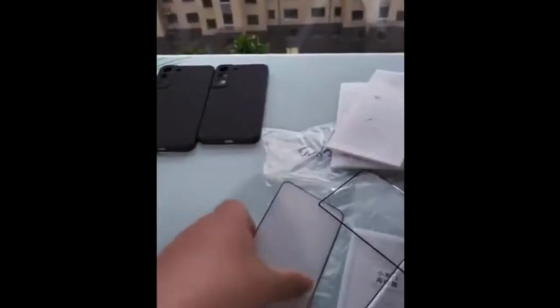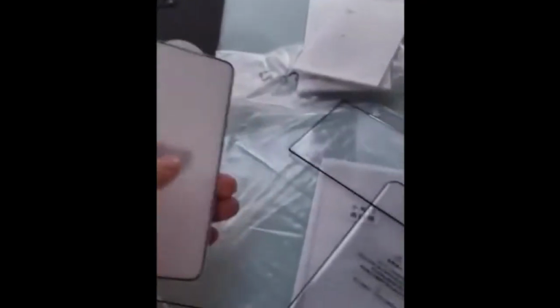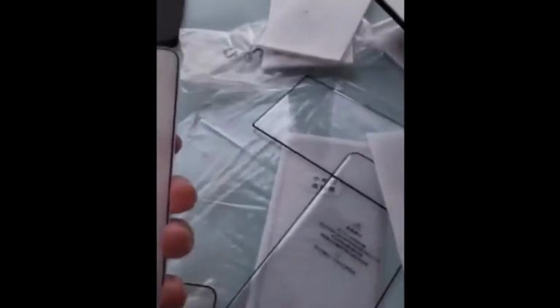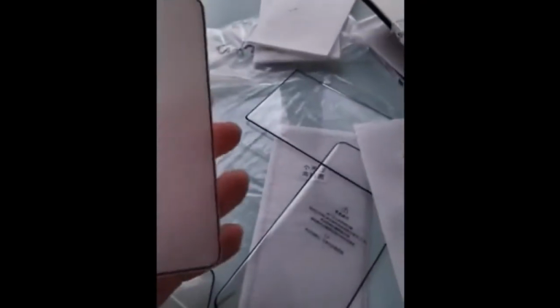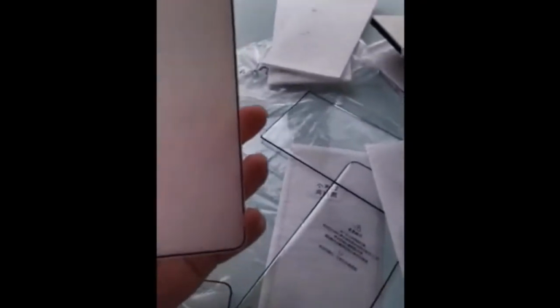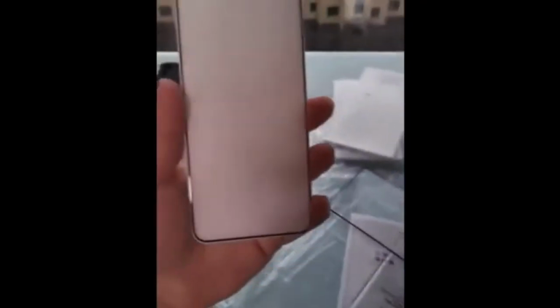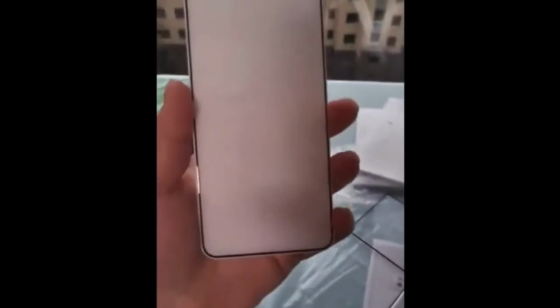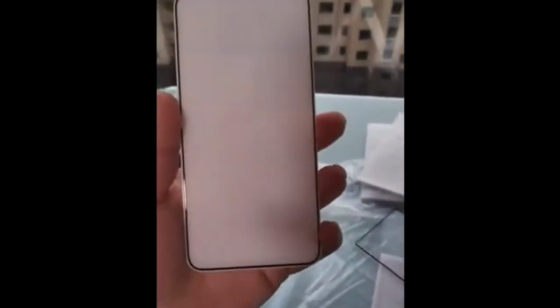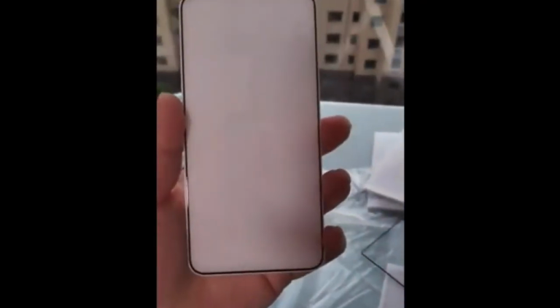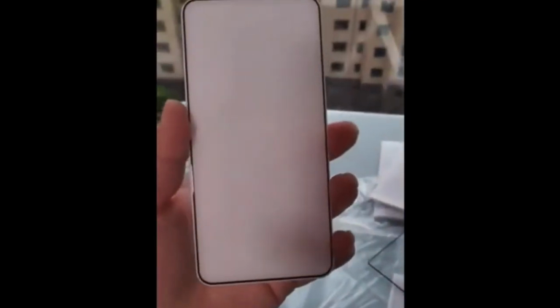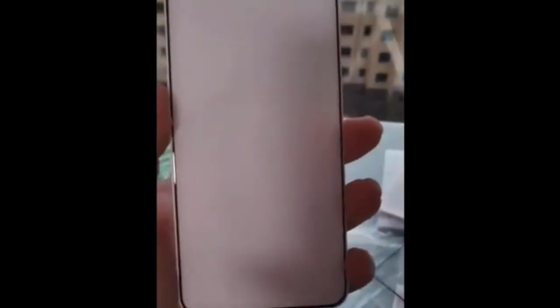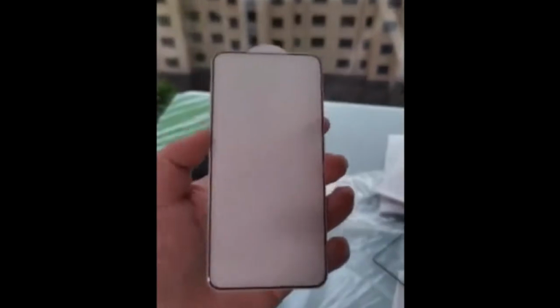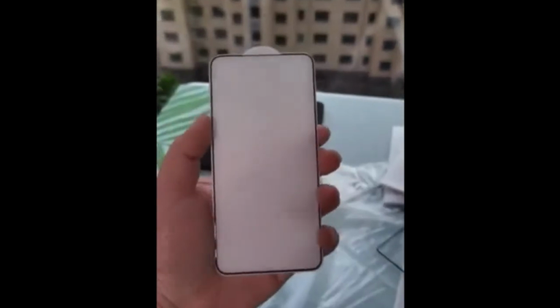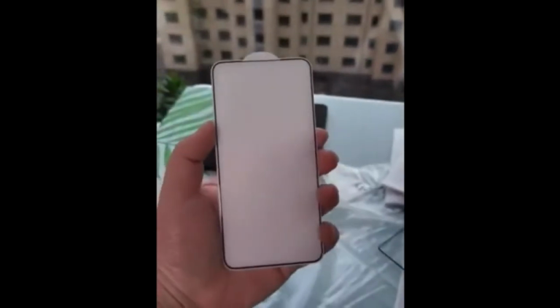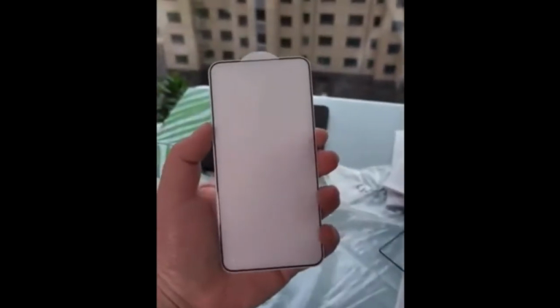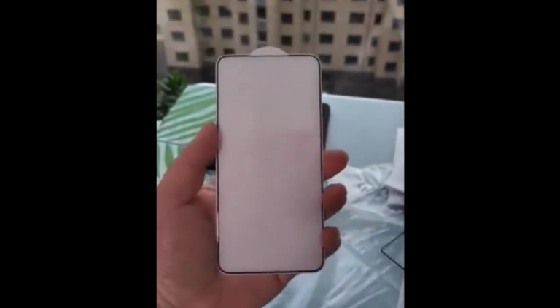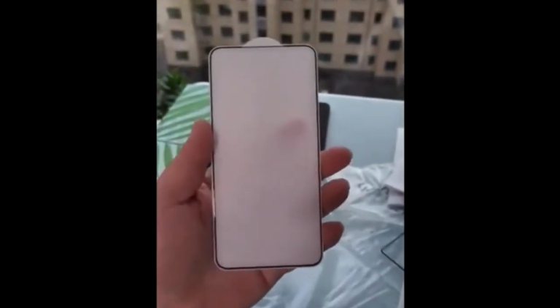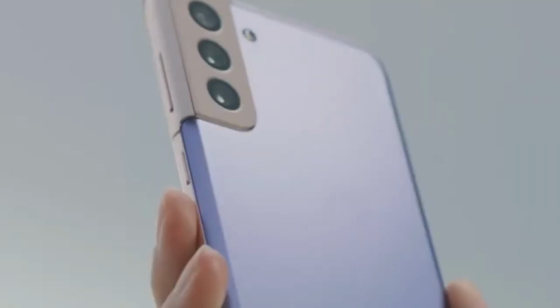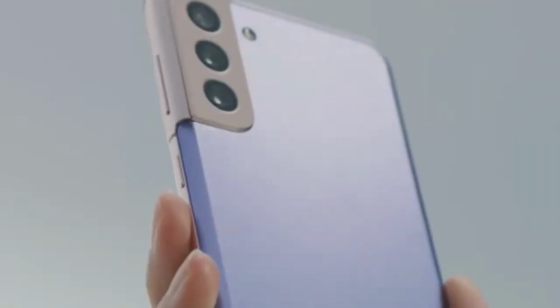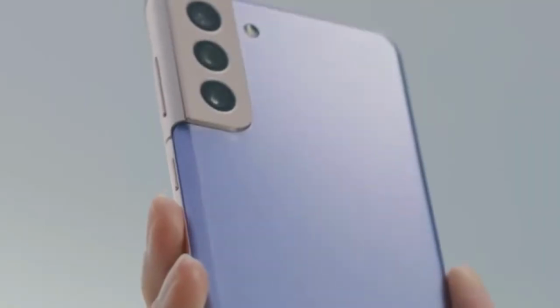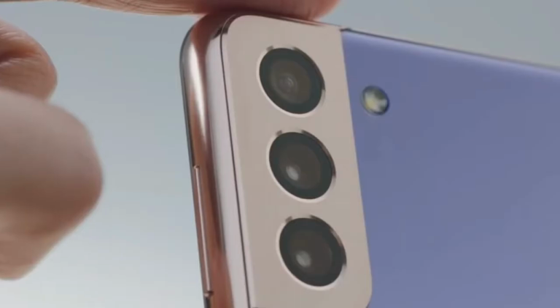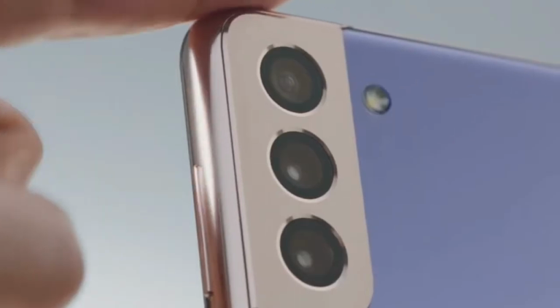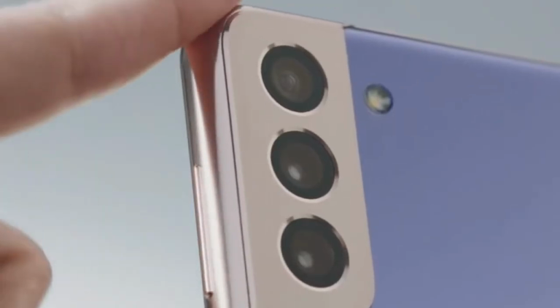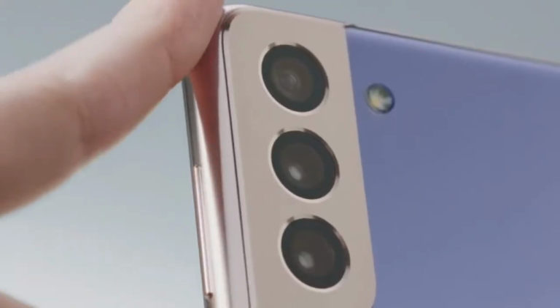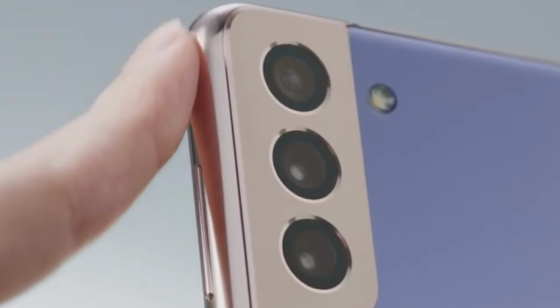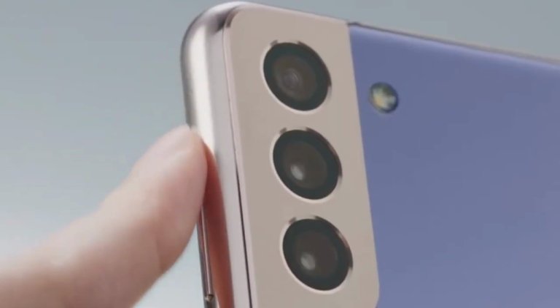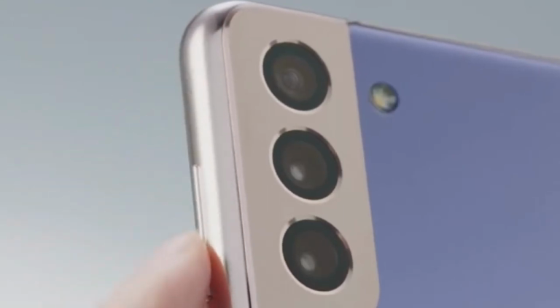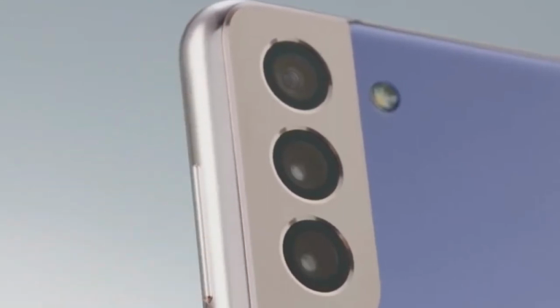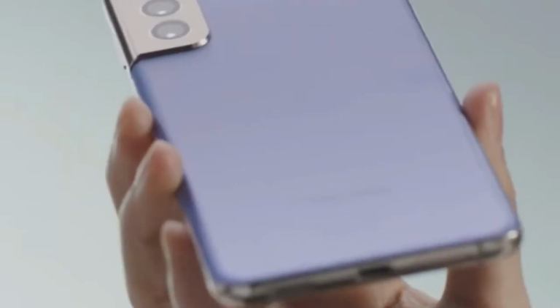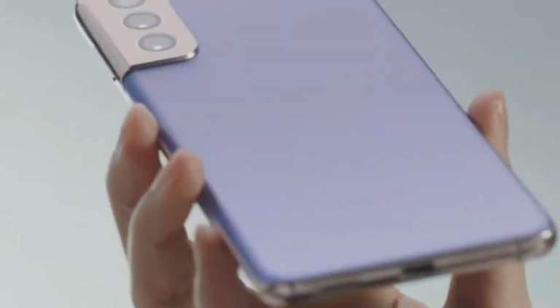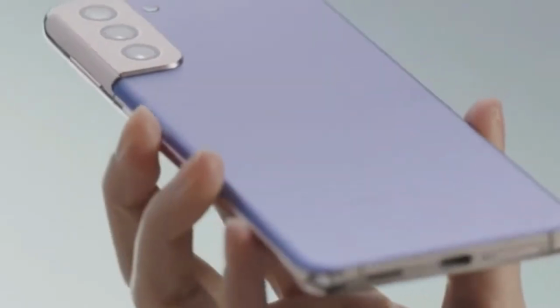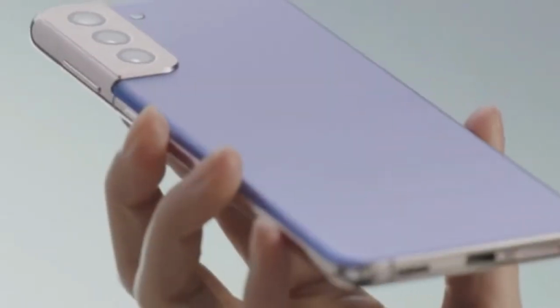First let's talk about the Samsung Galaxy S22 and S22 Plus. As we already know, the design of these devices is going to be almost the same as the Samsung Galaxy S21 and S21 Plus — the same rounded corner design and same camera group design.